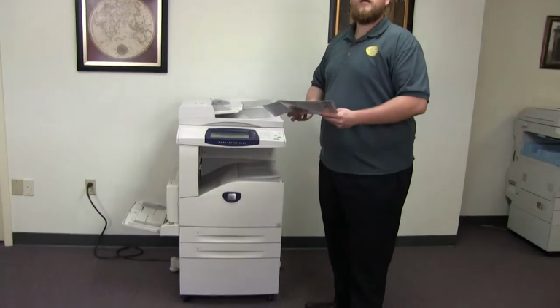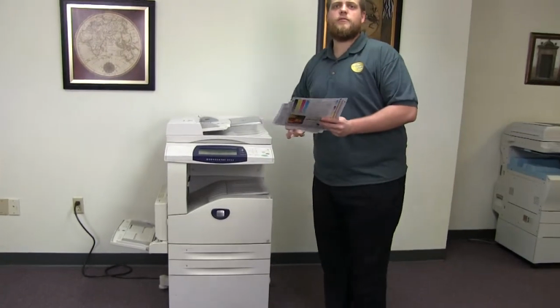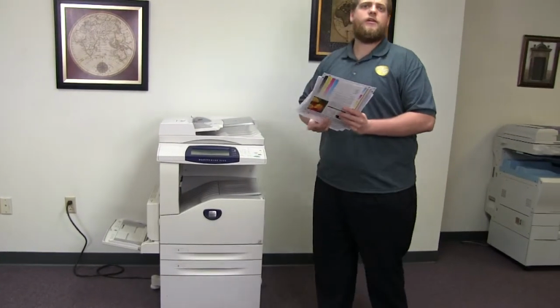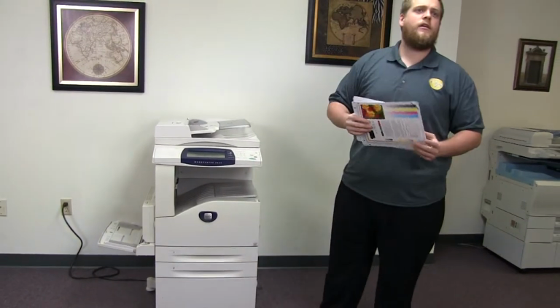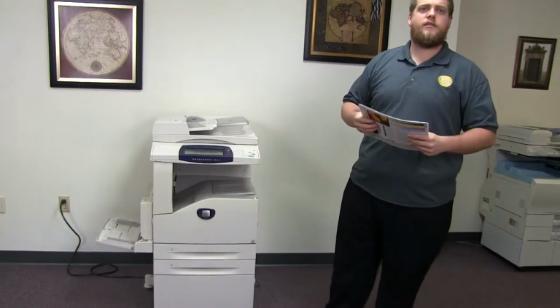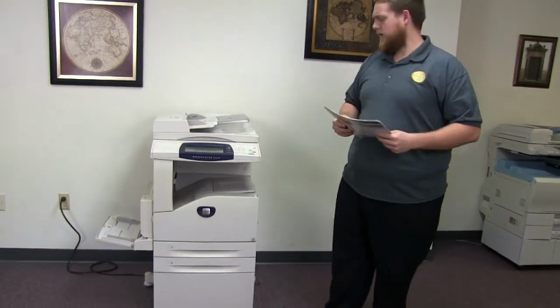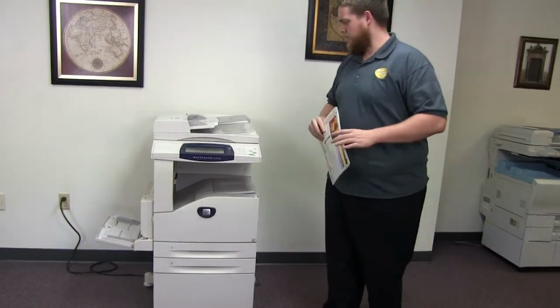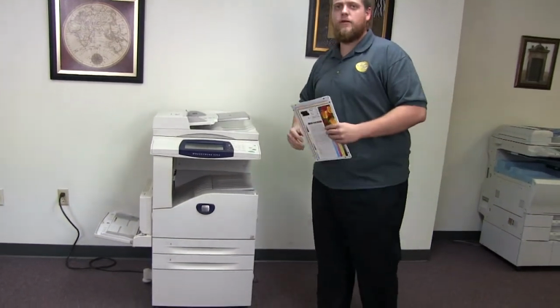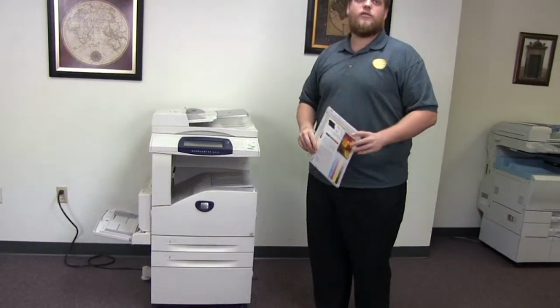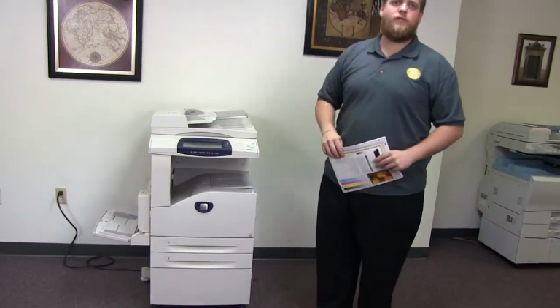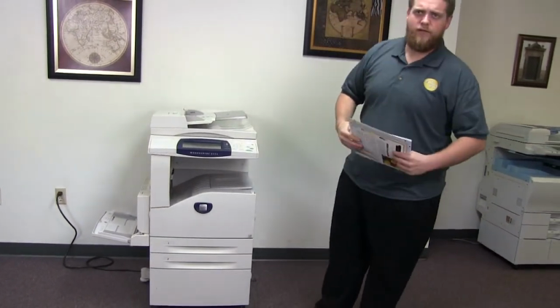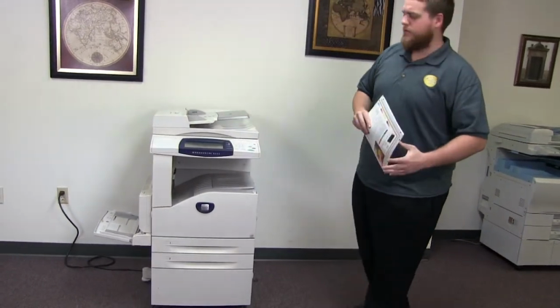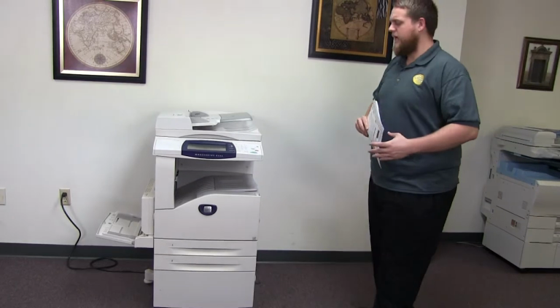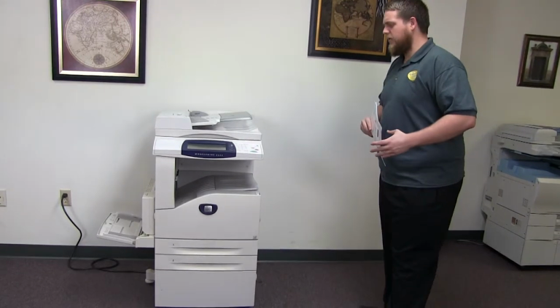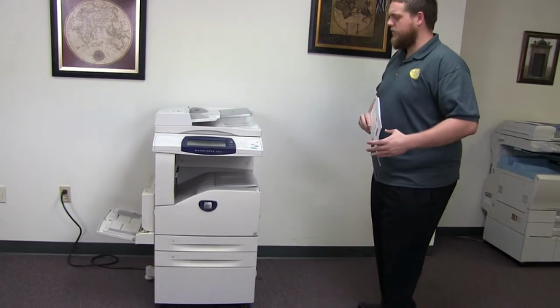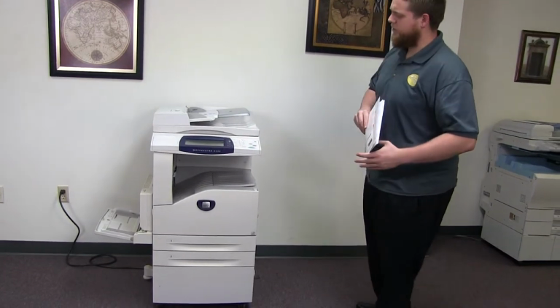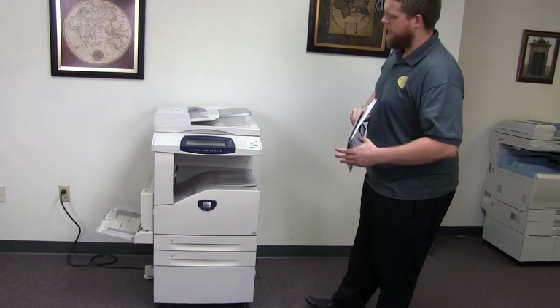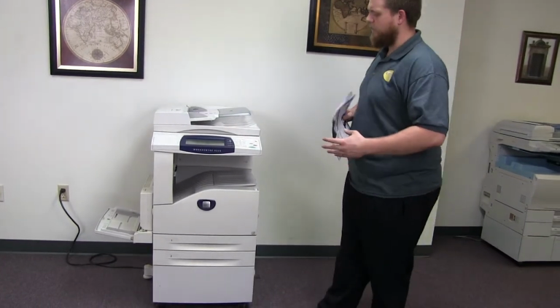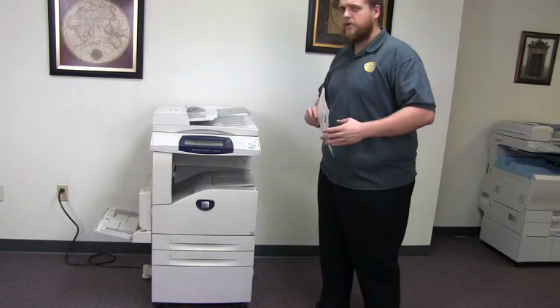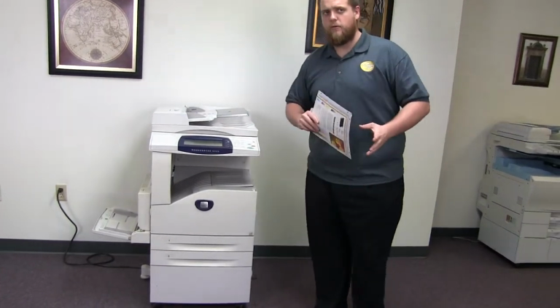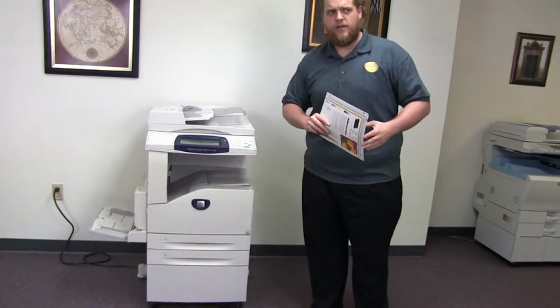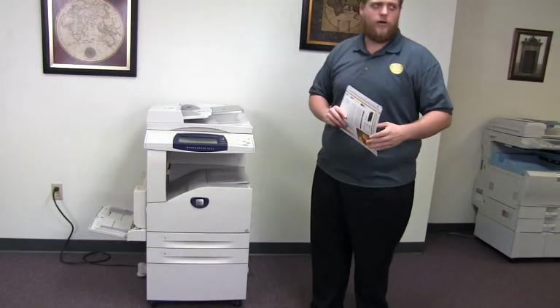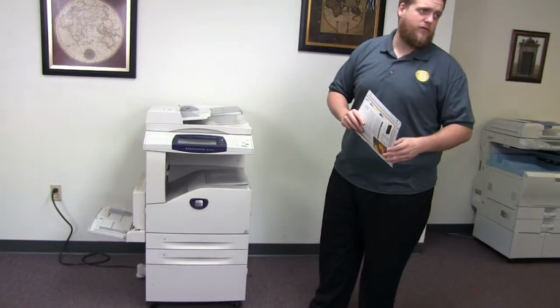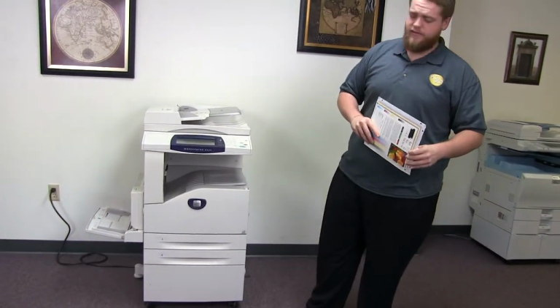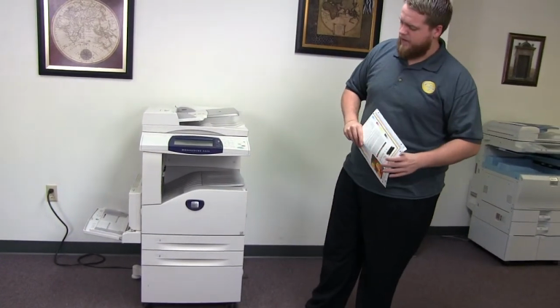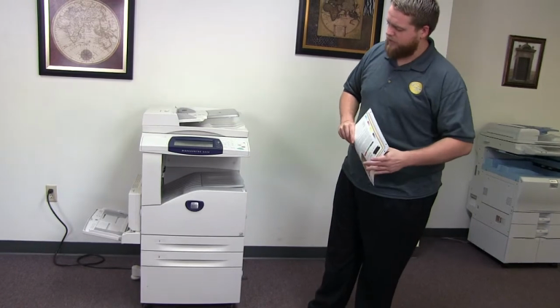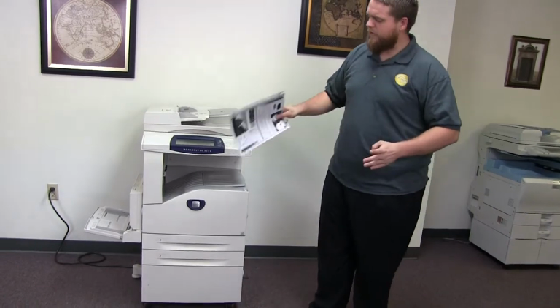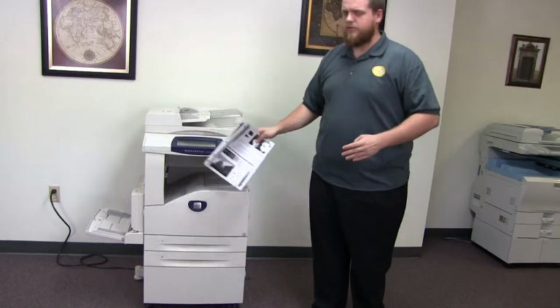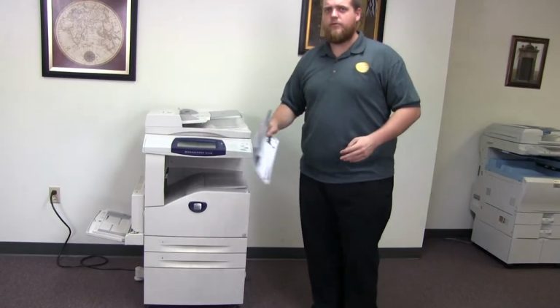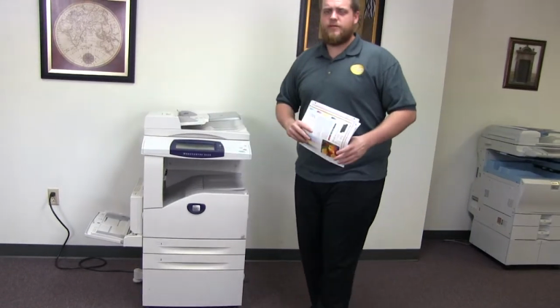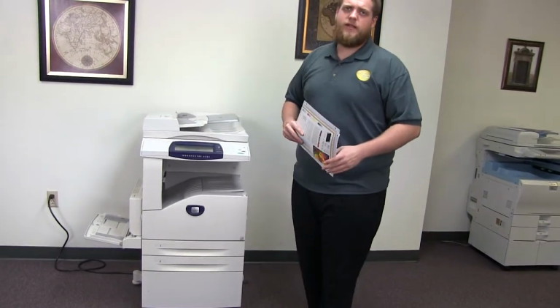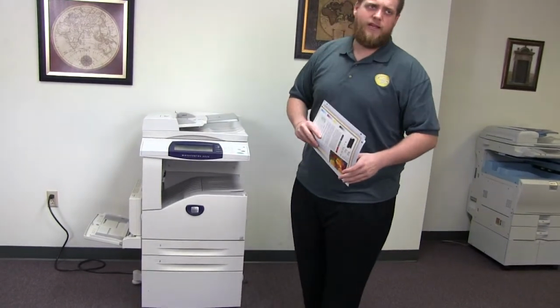This machine is a Xerox WorkCenter 5225. It's a 25 page per minute multi-function copier with network printer, network scanner. It also has fax. It has three paper trays, two in the front plus the bypass on the left.